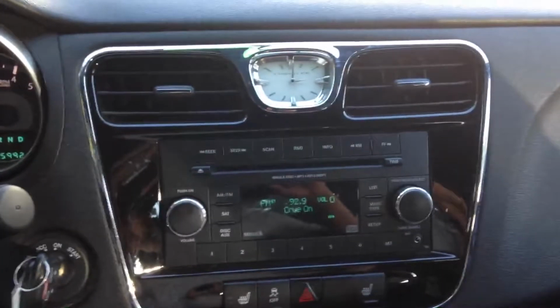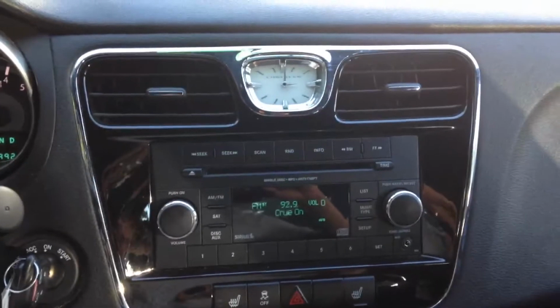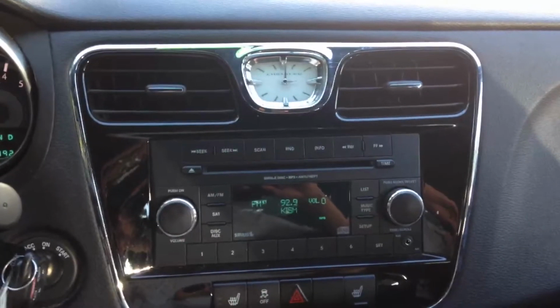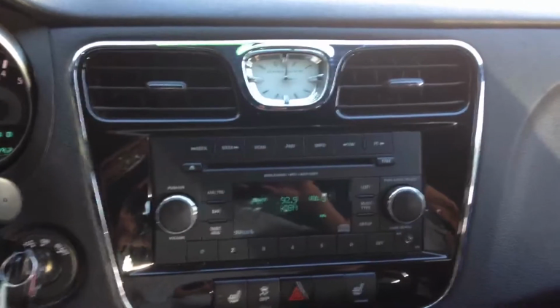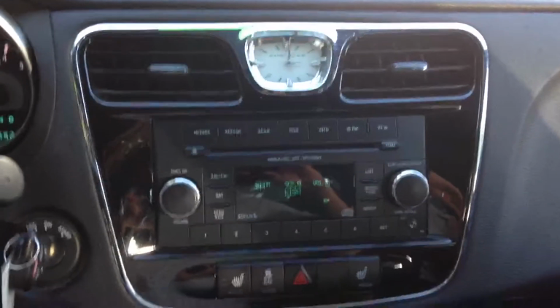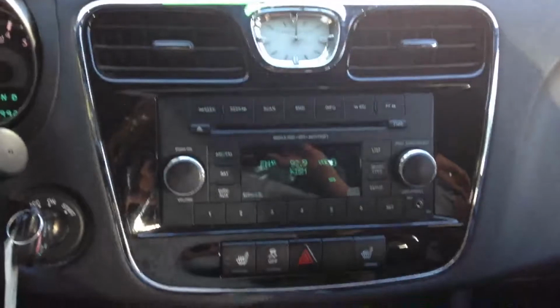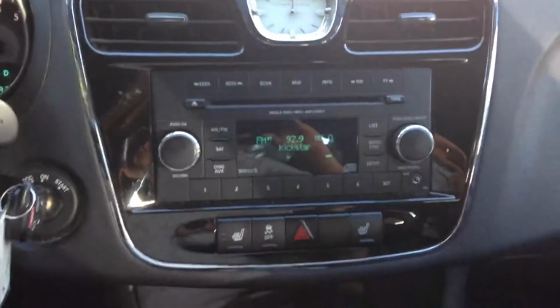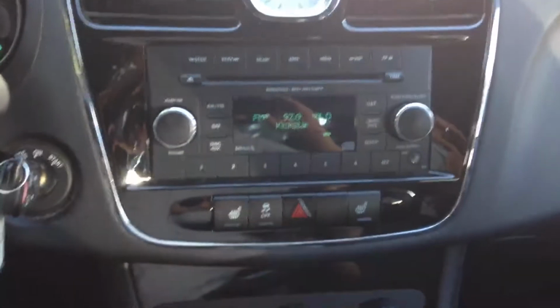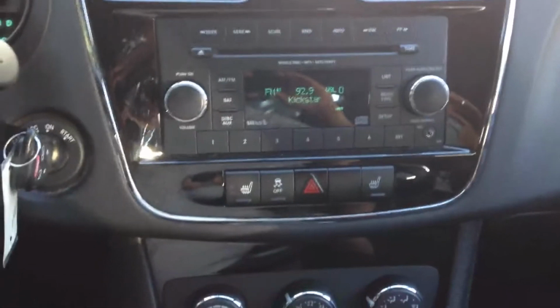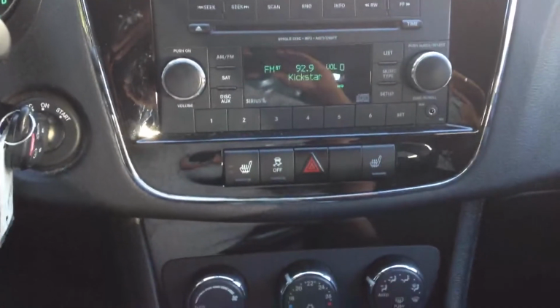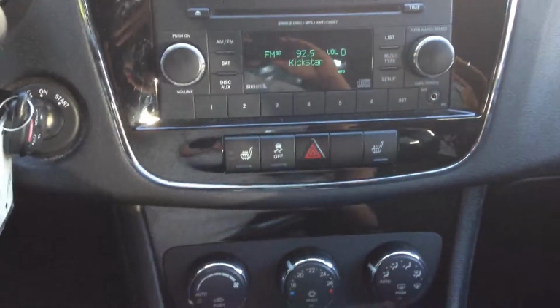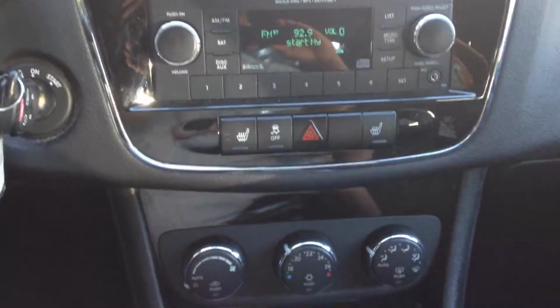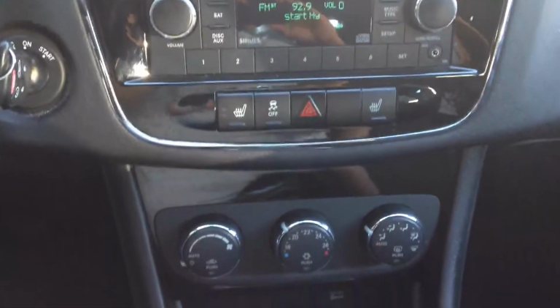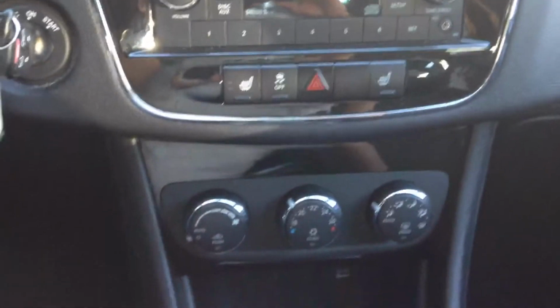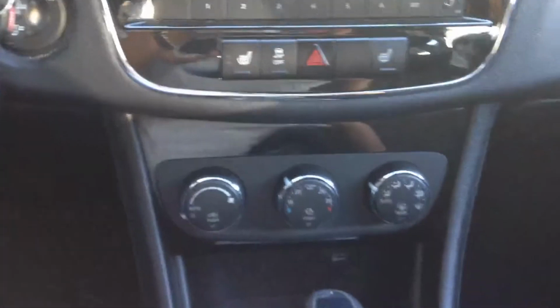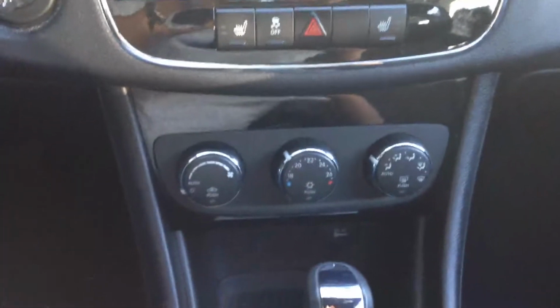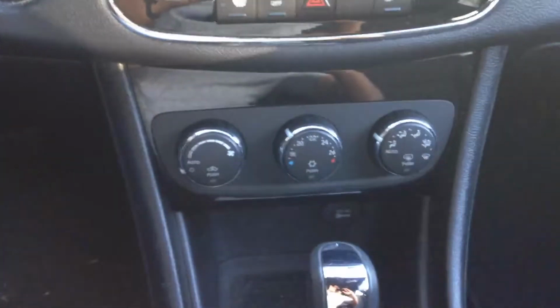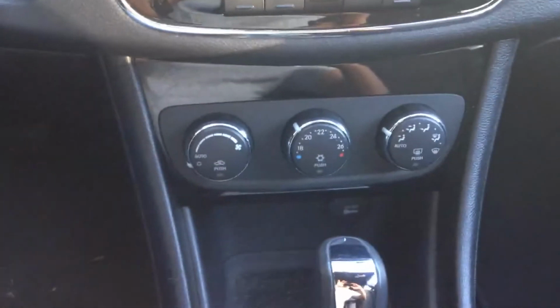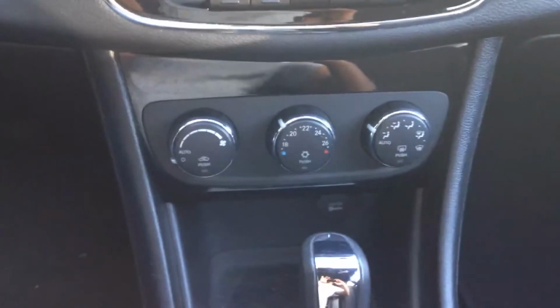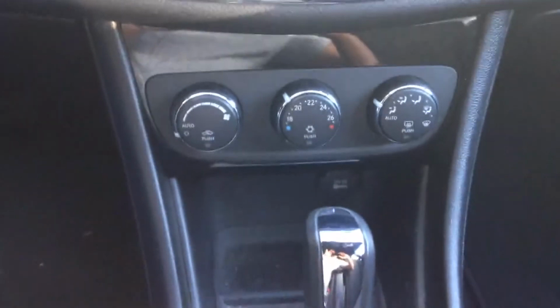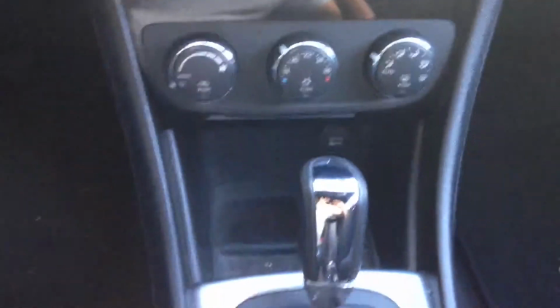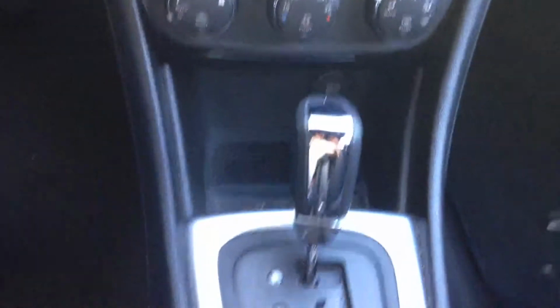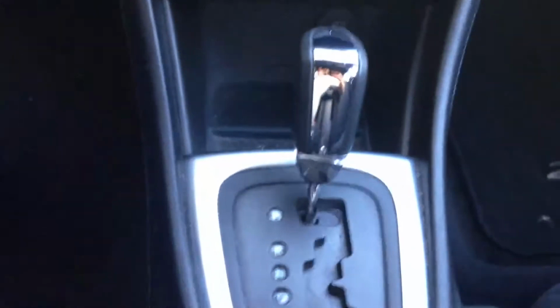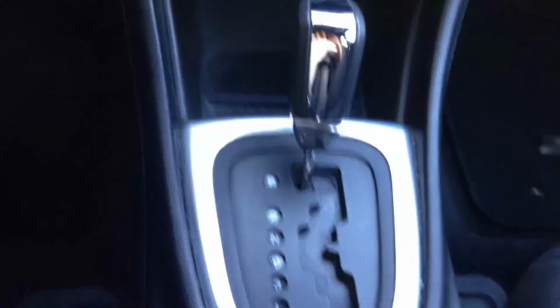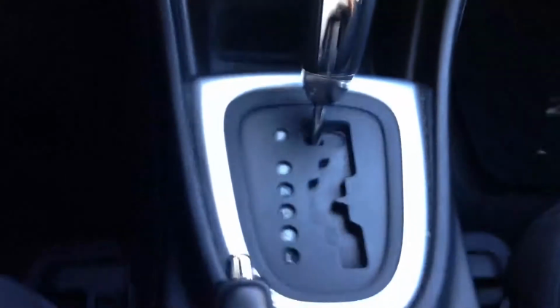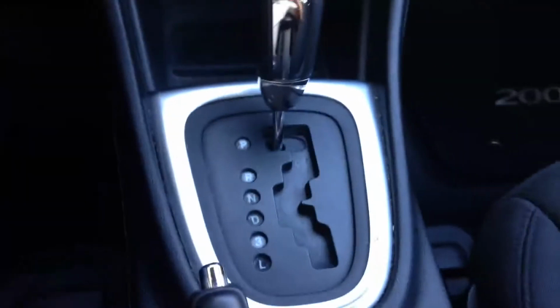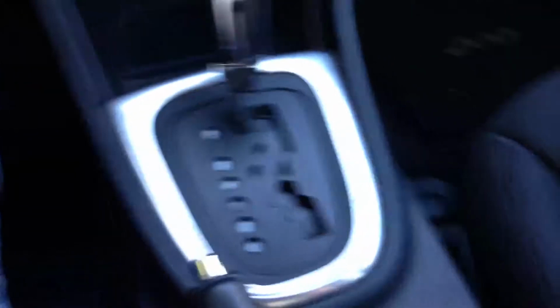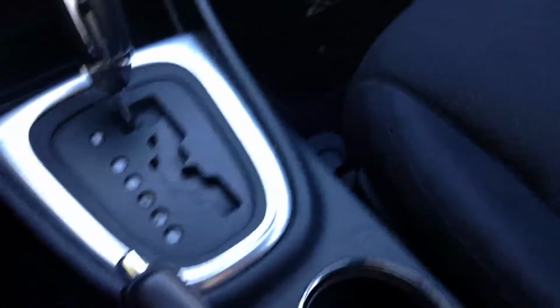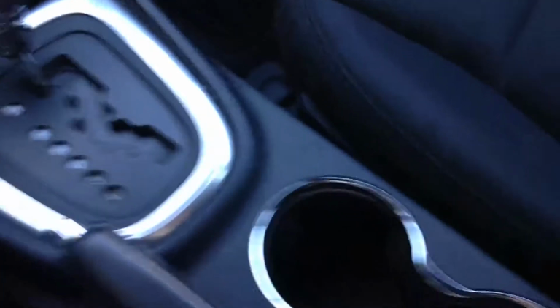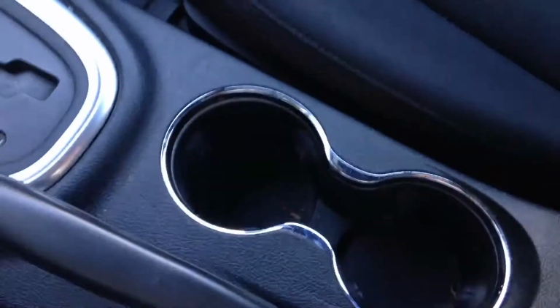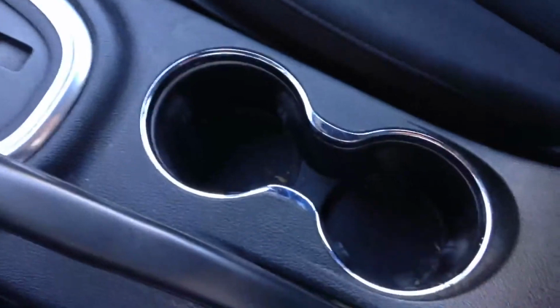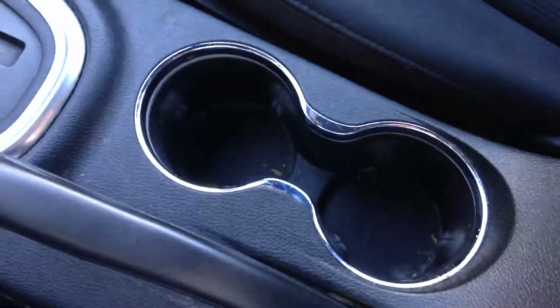I'll look at your center console for your audio controls, heated seats, heating and air conditioning — it's automatic — and the cup holders.